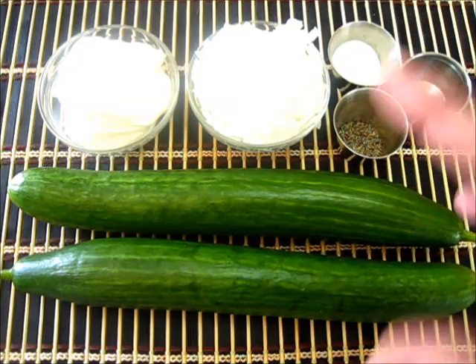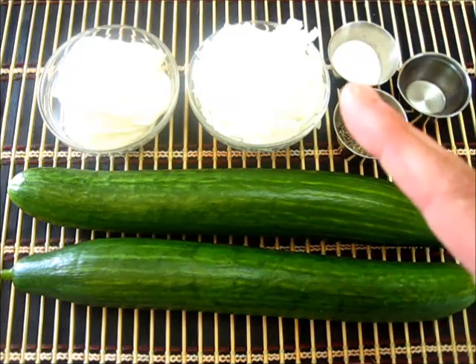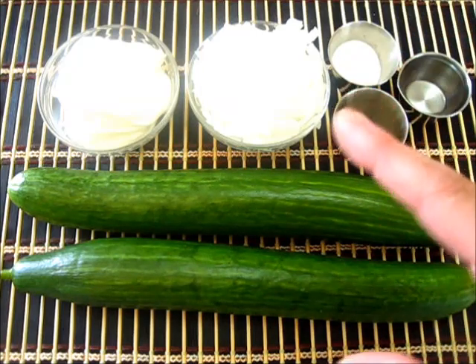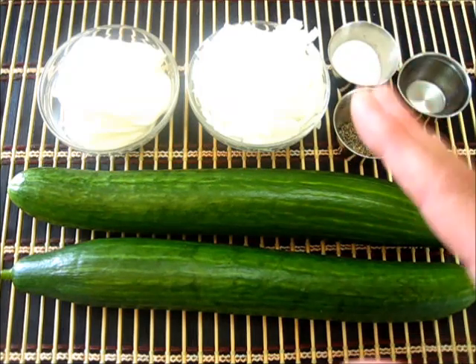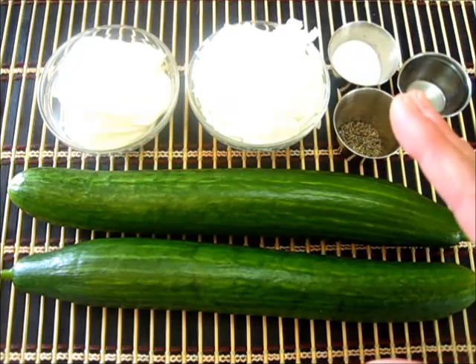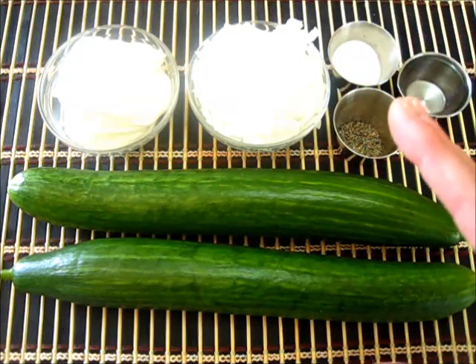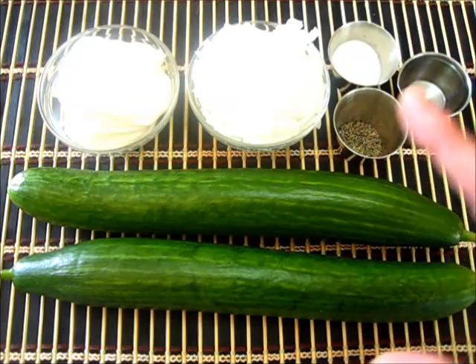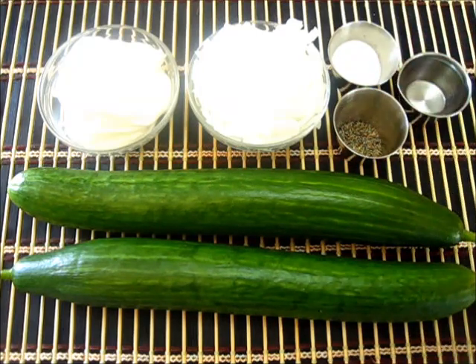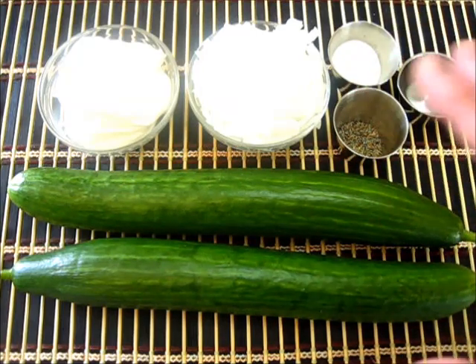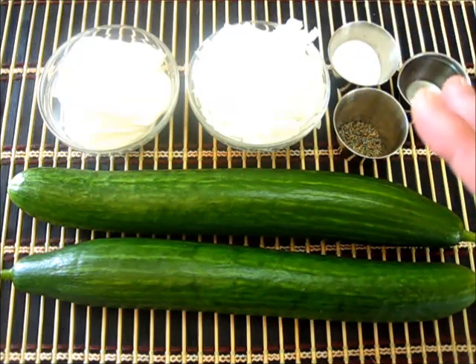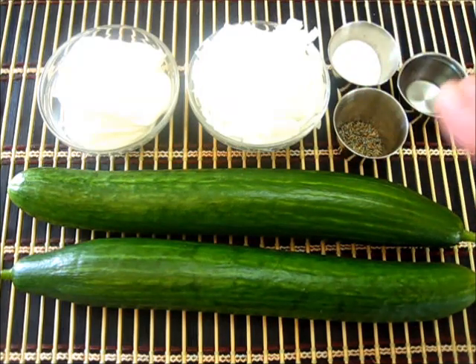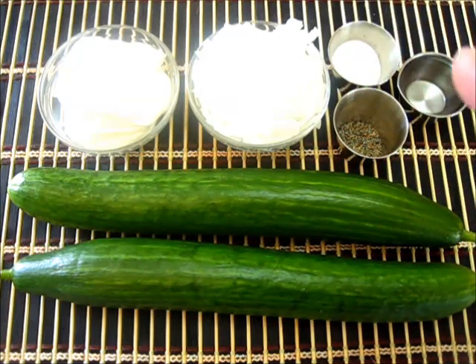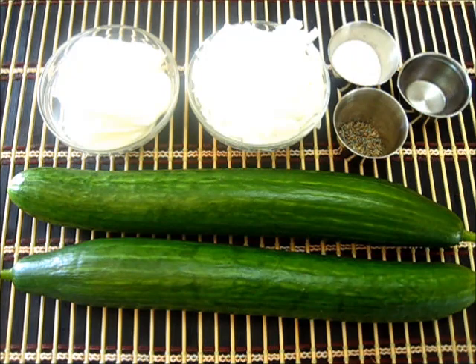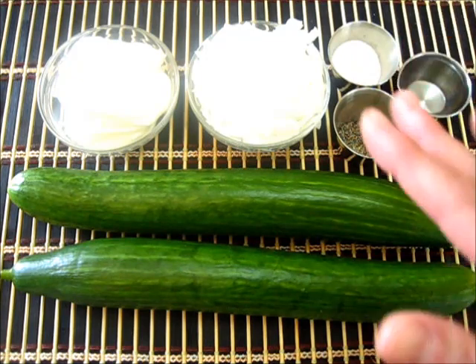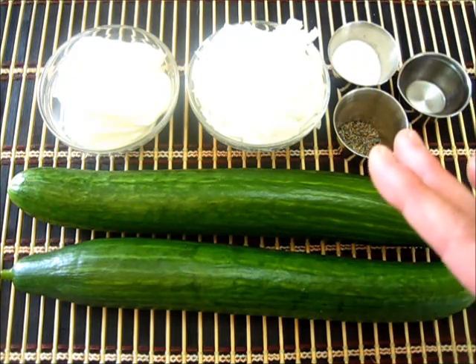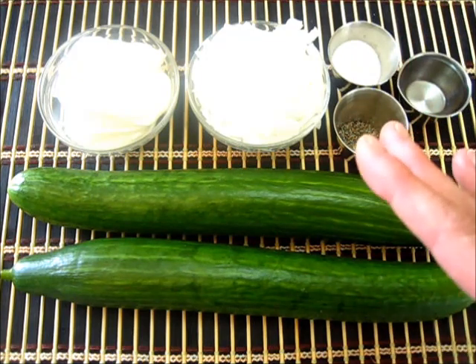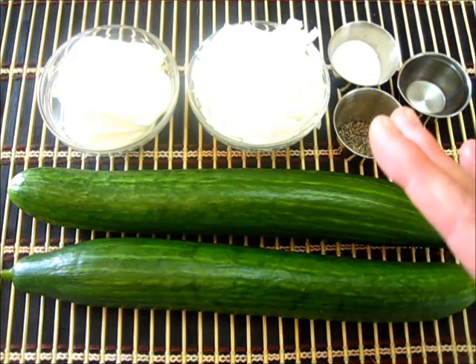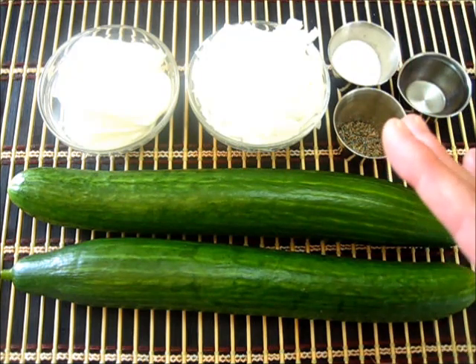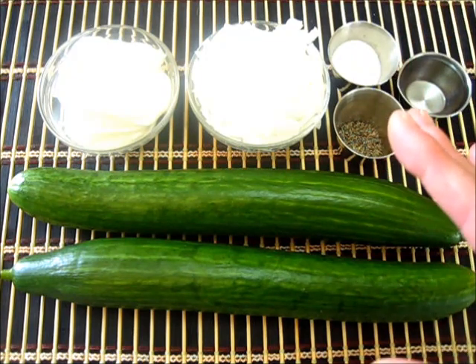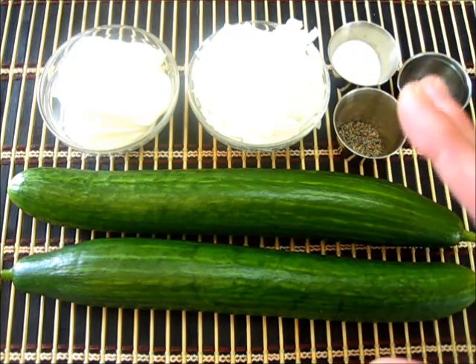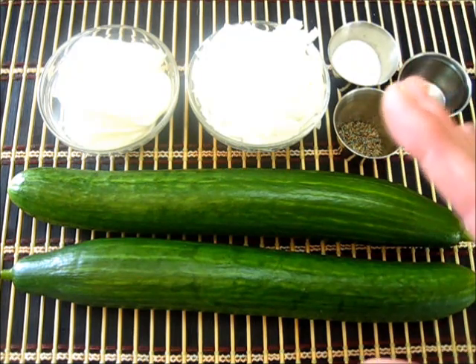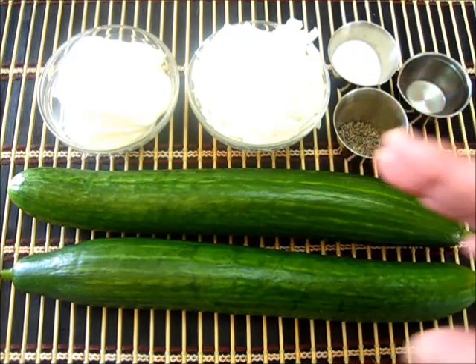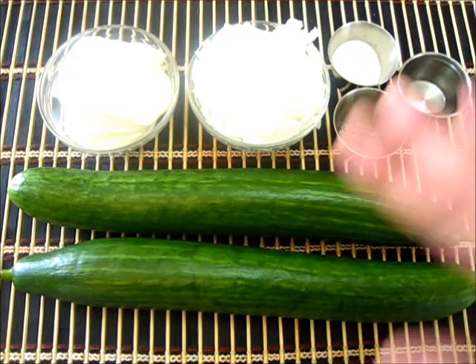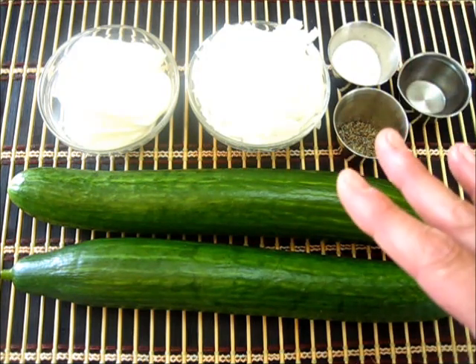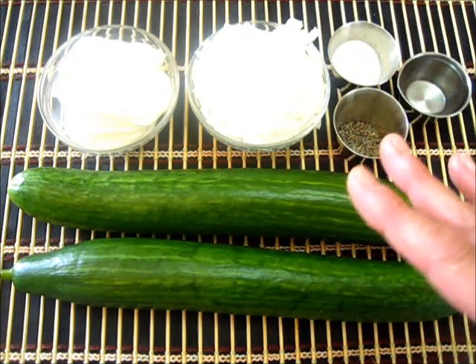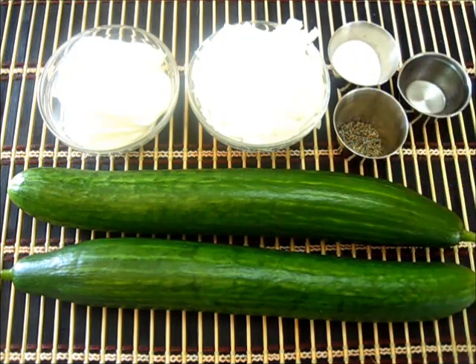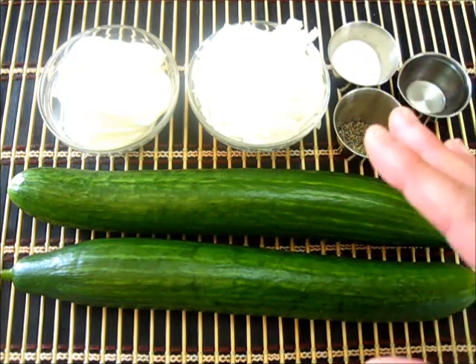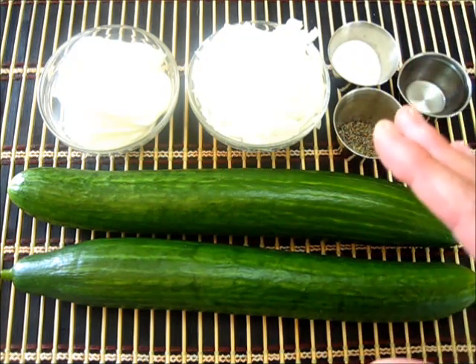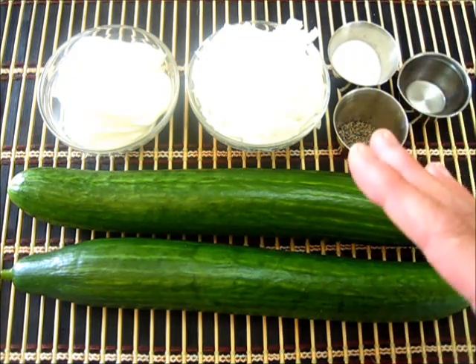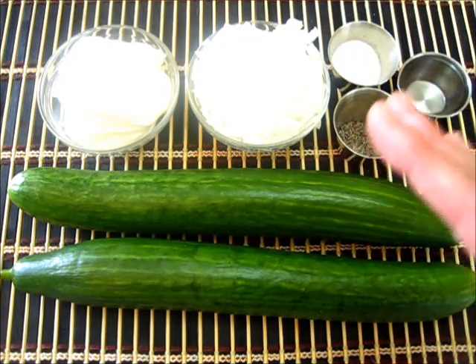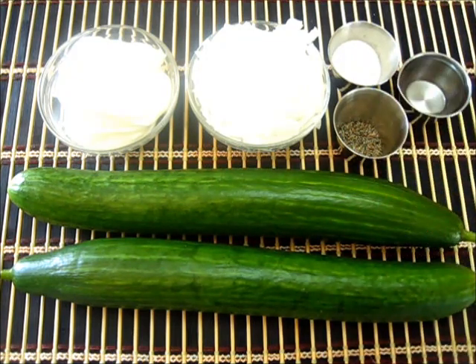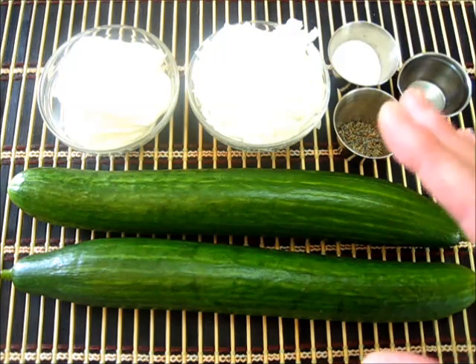Believe me it's so refreshing, and when you start pulling those fresh cucumbers out of the garden this time of year, this is a great side dish to make.